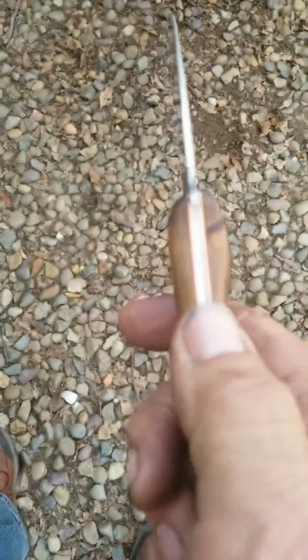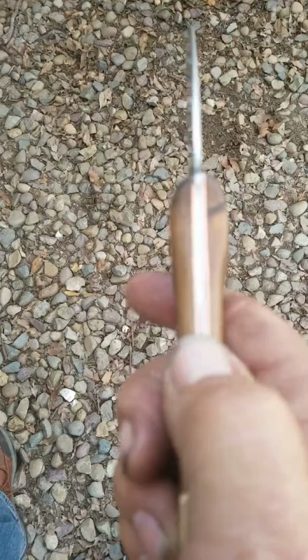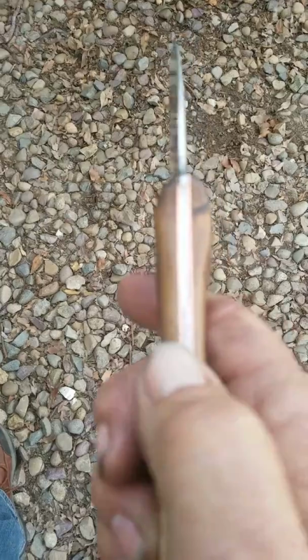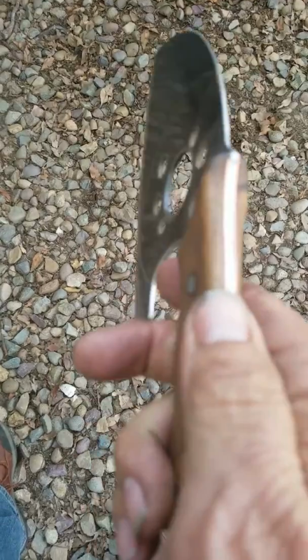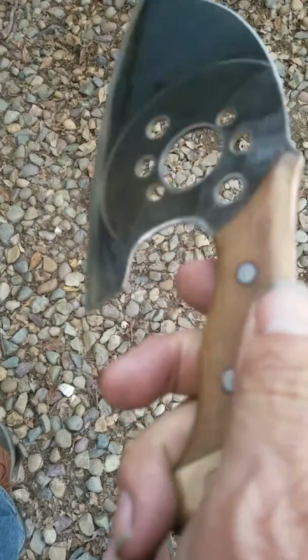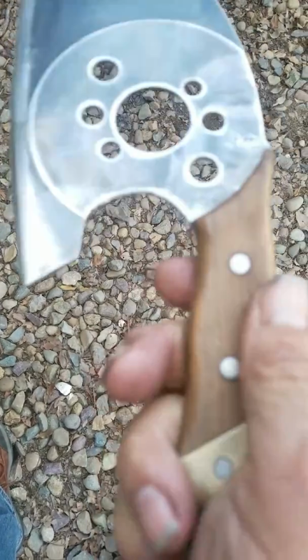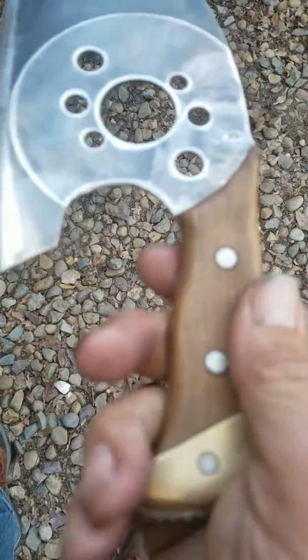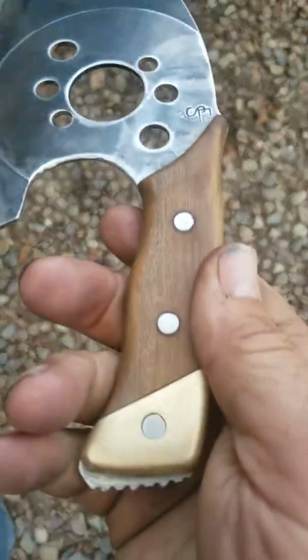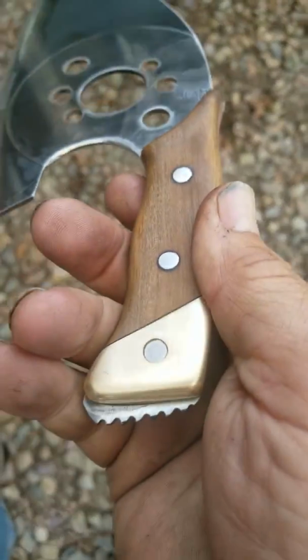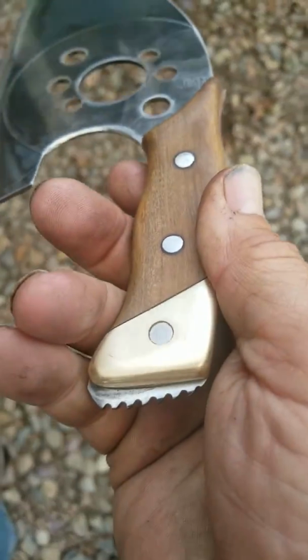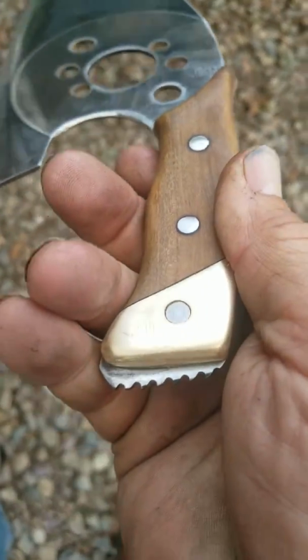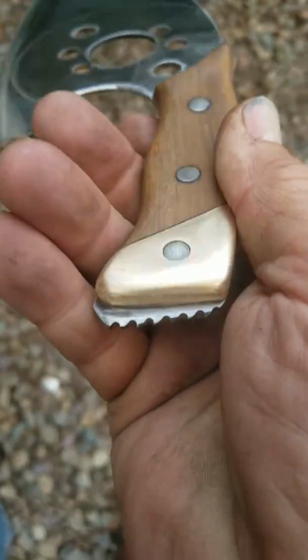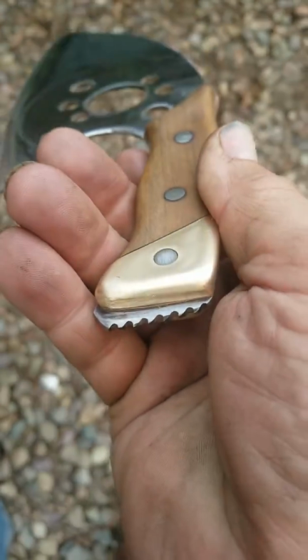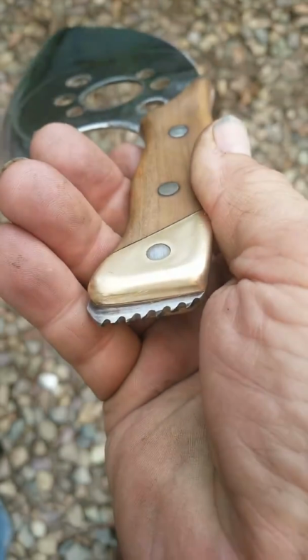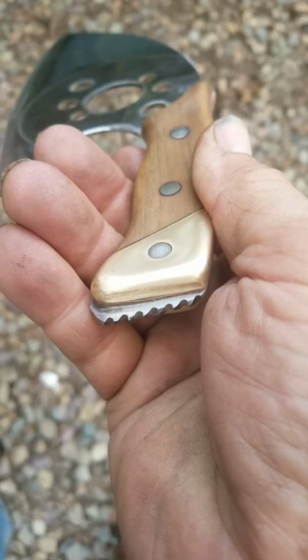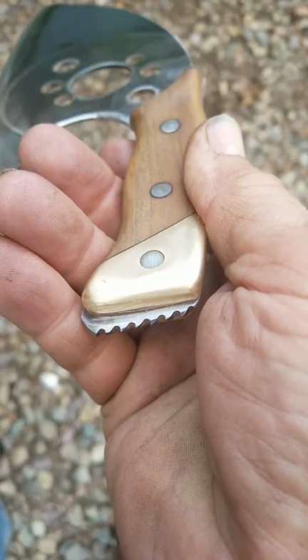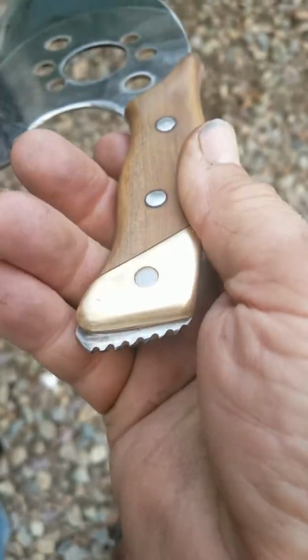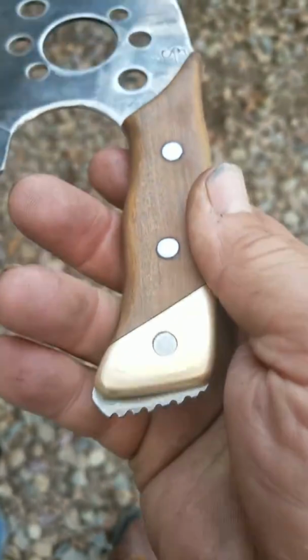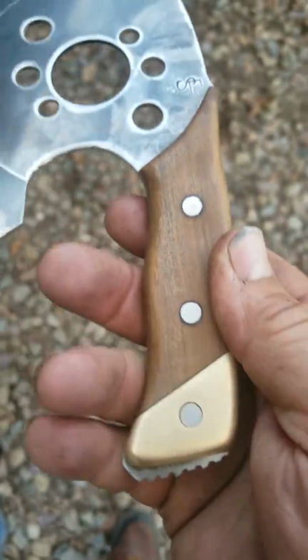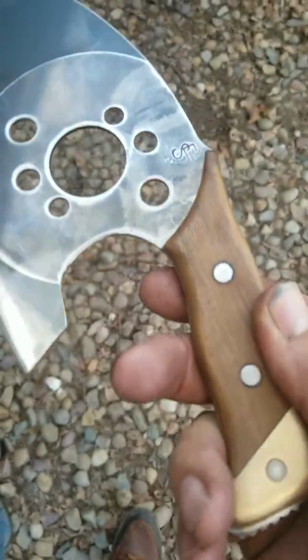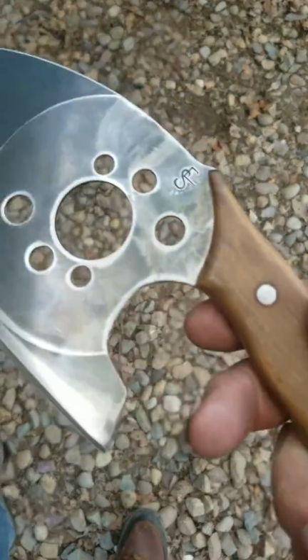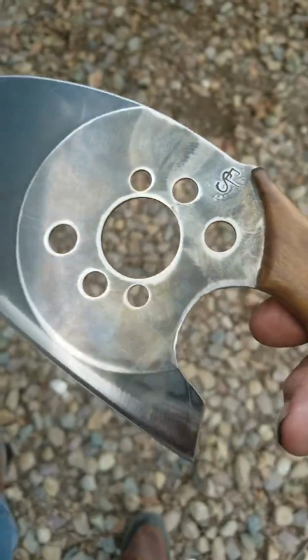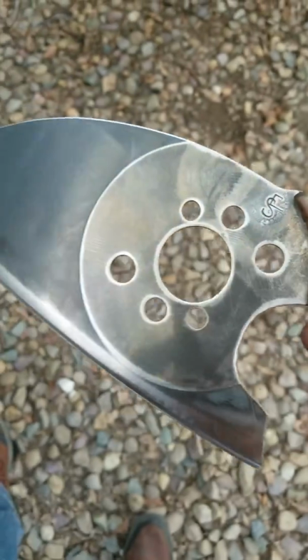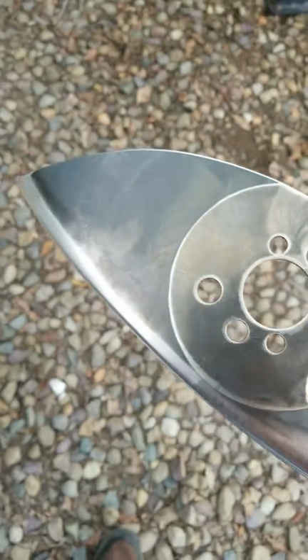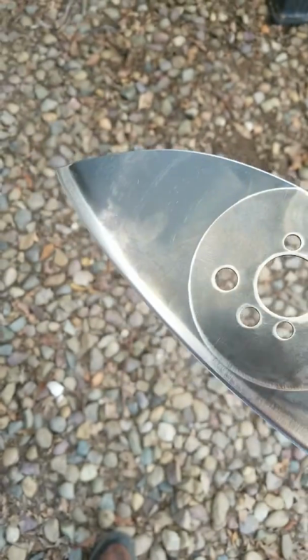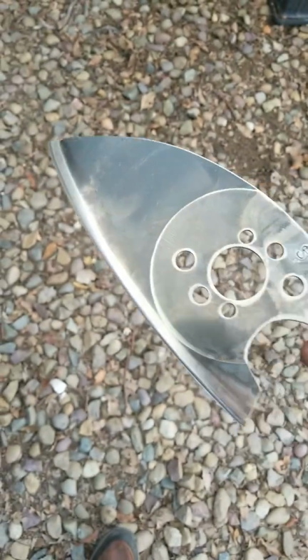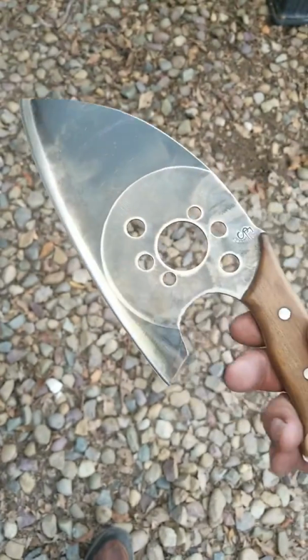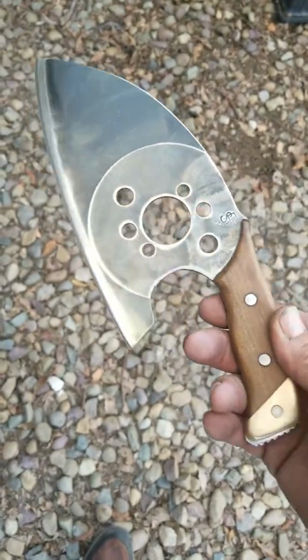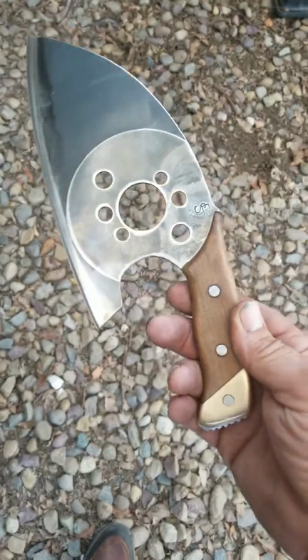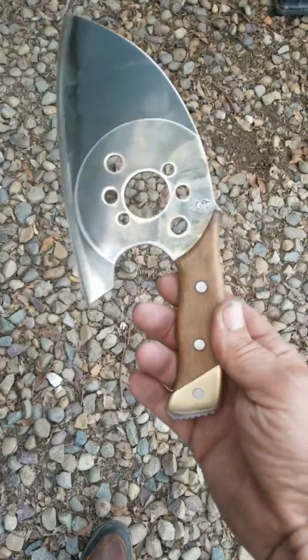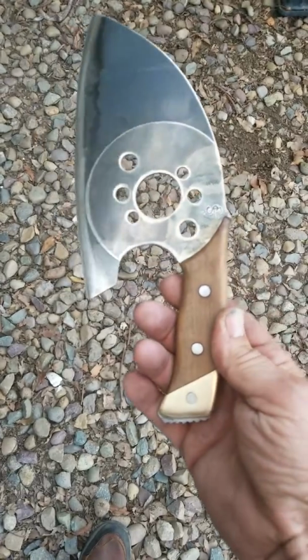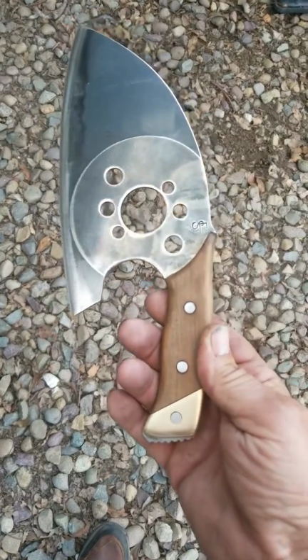A heck of an edge, a lot of fun. Left the teeth on the back so you can see there was actually a saw blade. That's about it — I hope you like it.